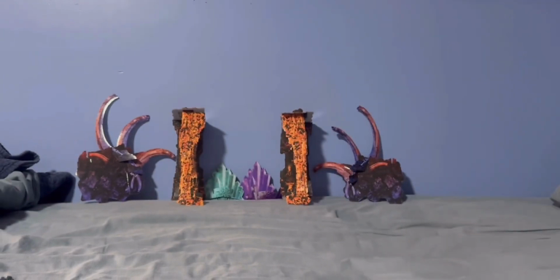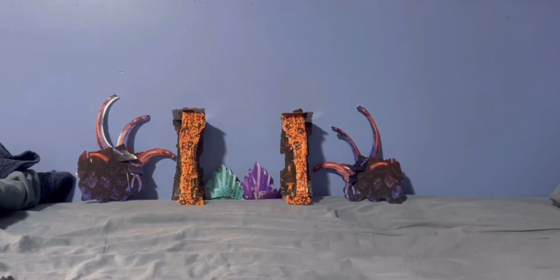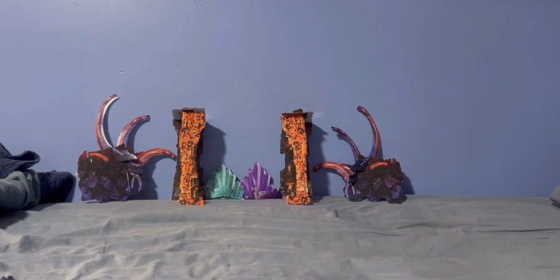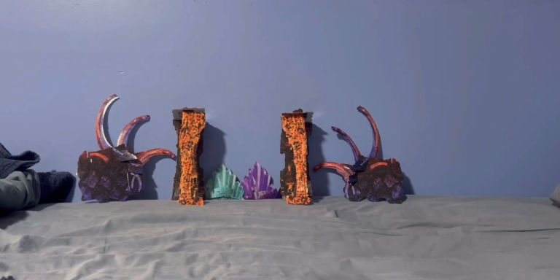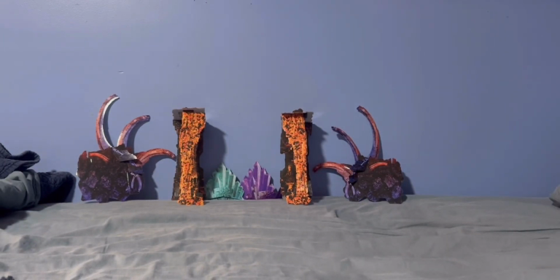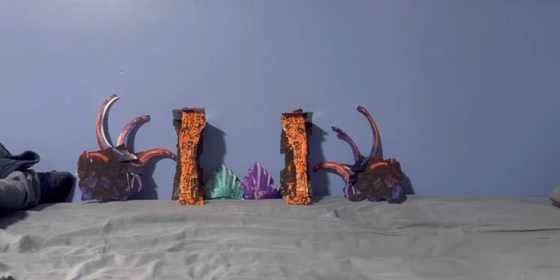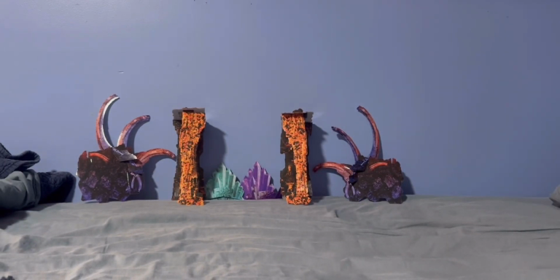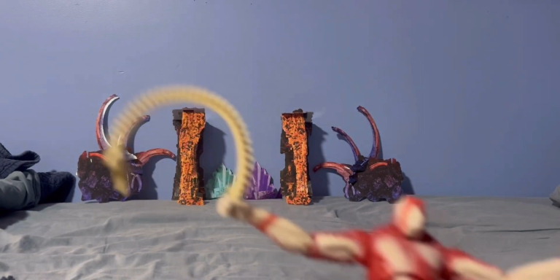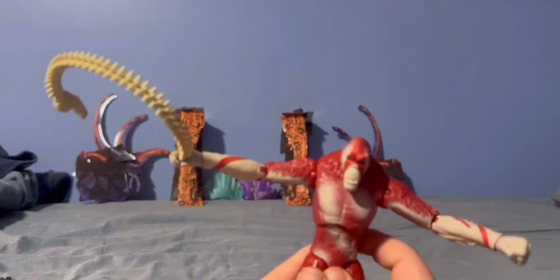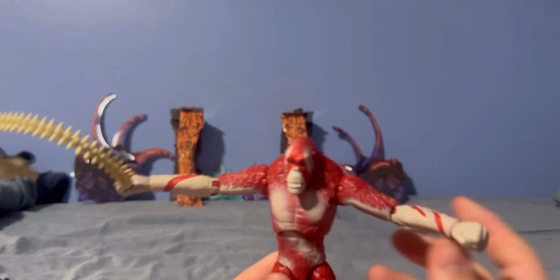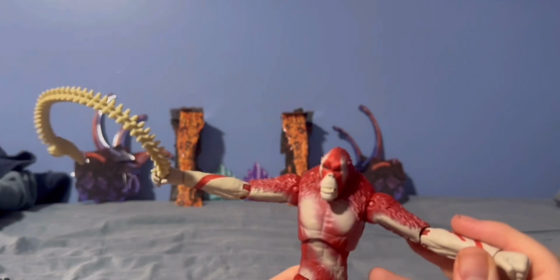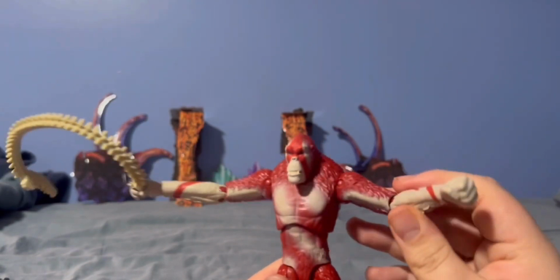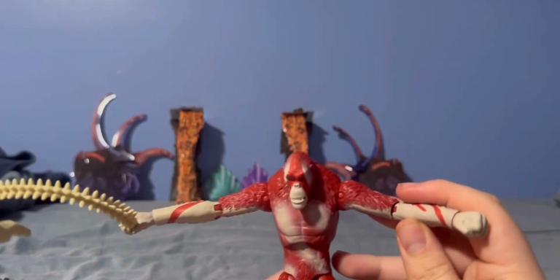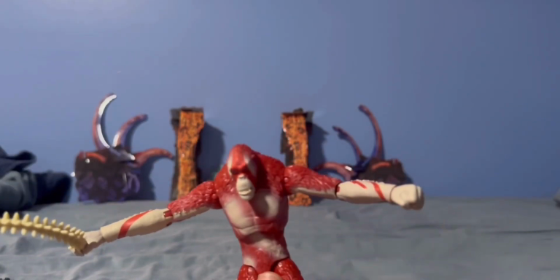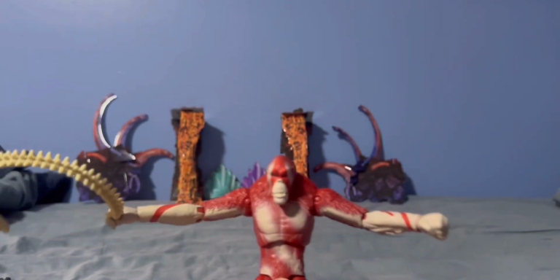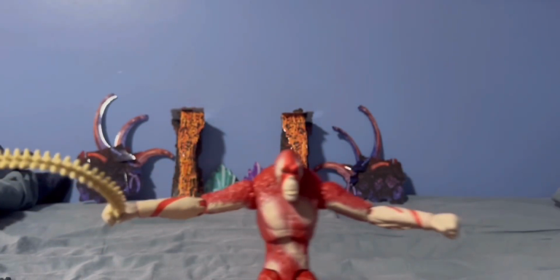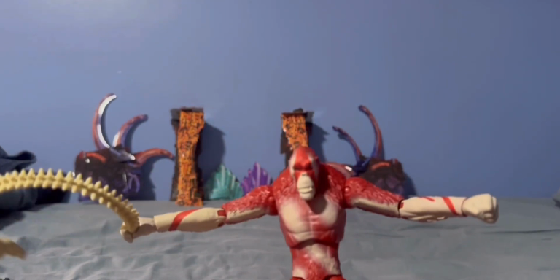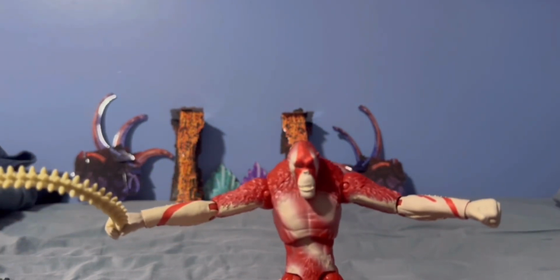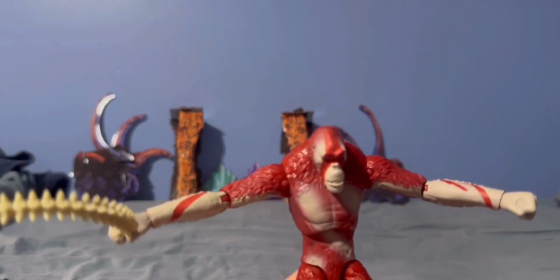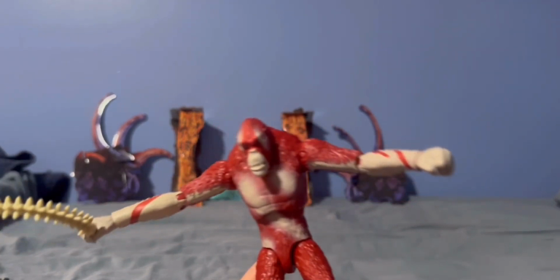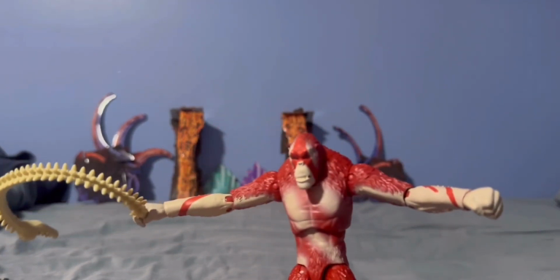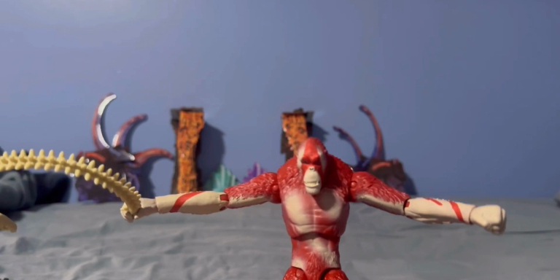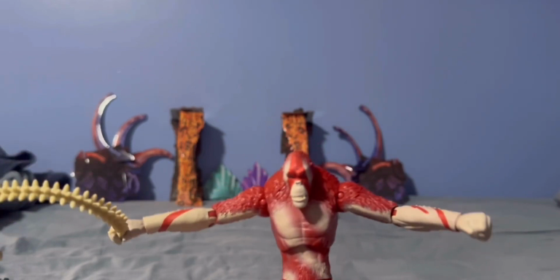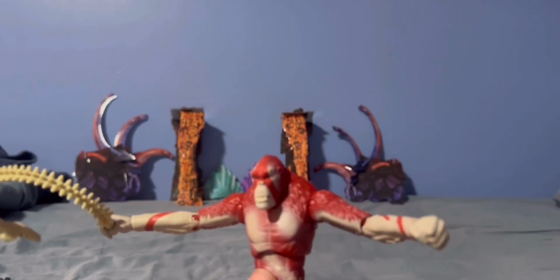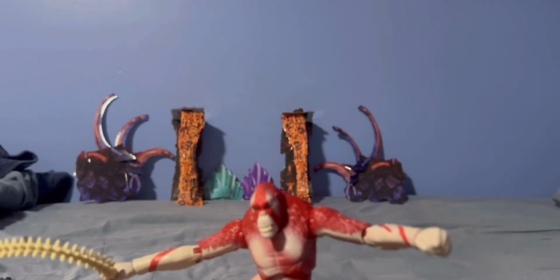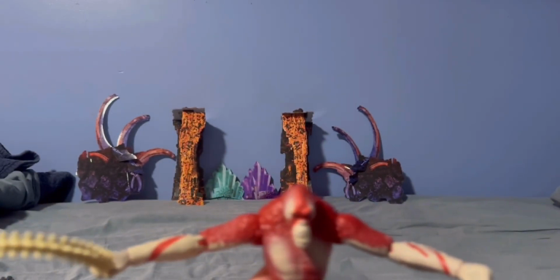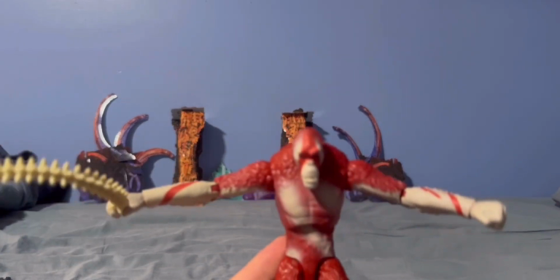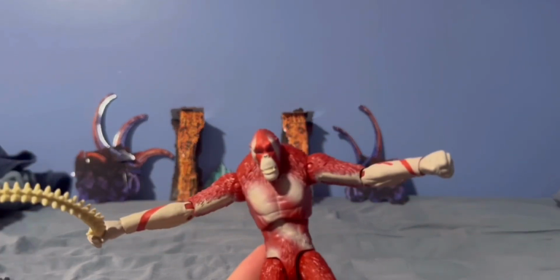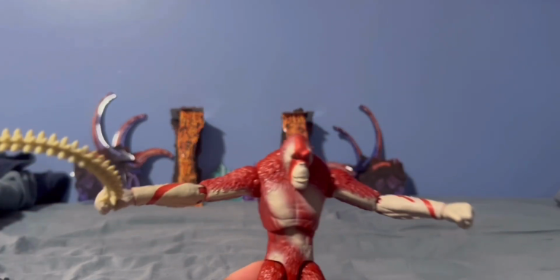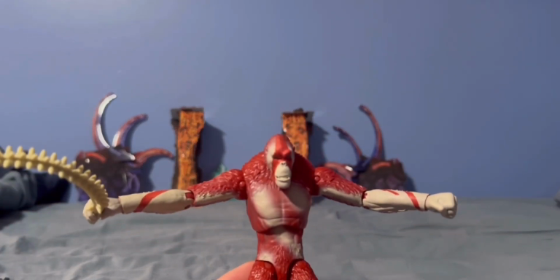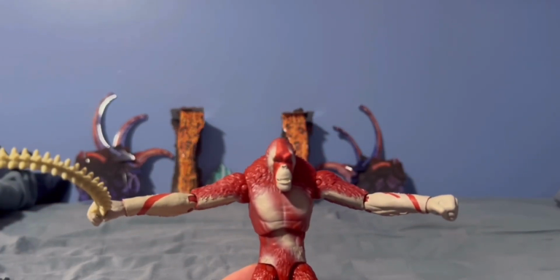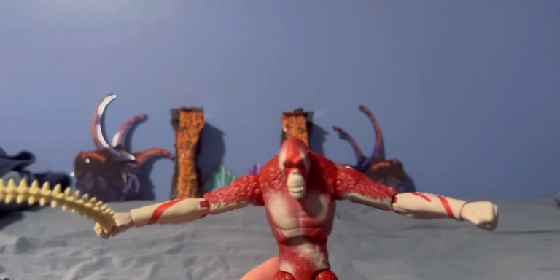Up next we have the main antagonist, Scar King. I like this action figure — they didn't do so great on his face, but for the rest of the action figure you can play with him; he's actually very playable.